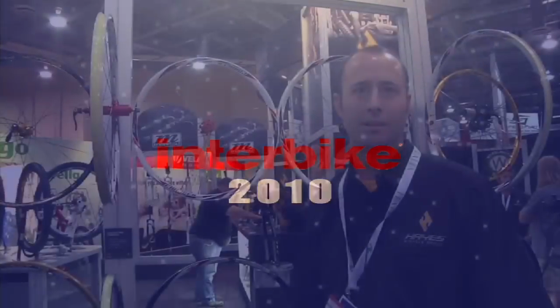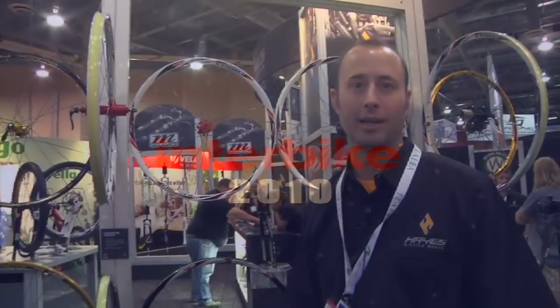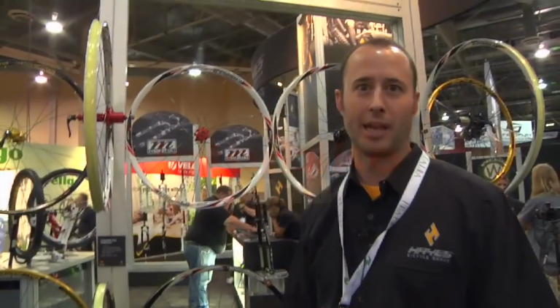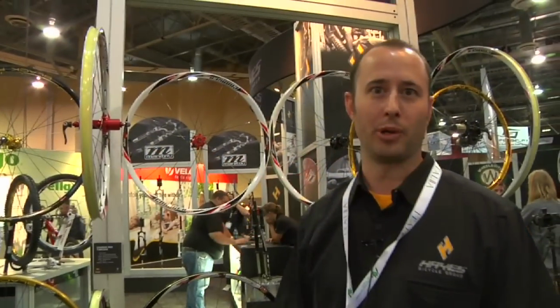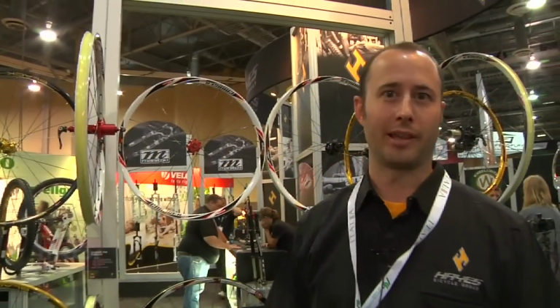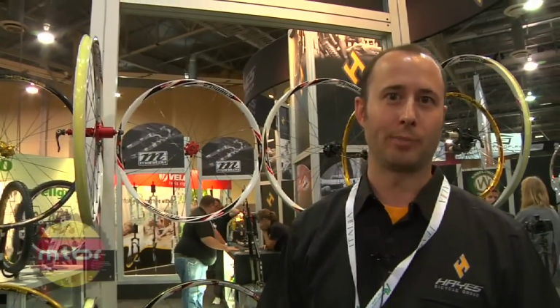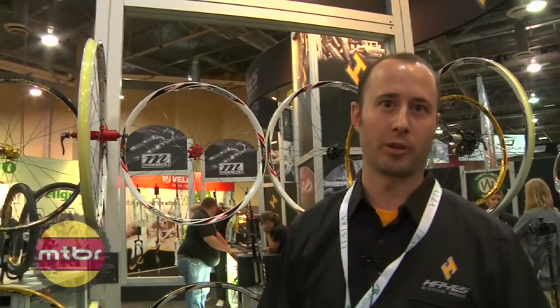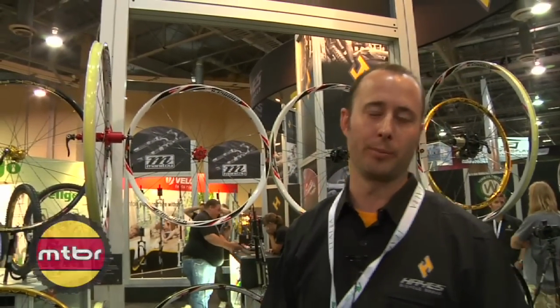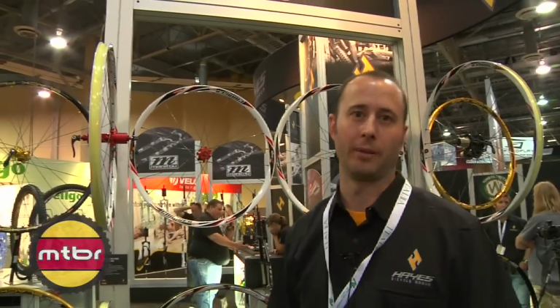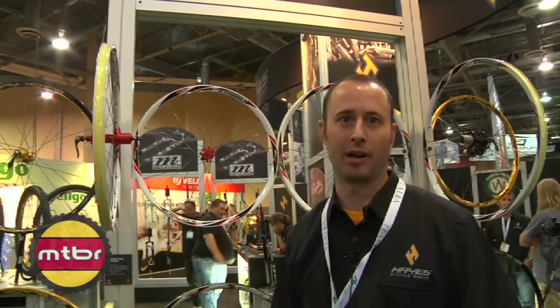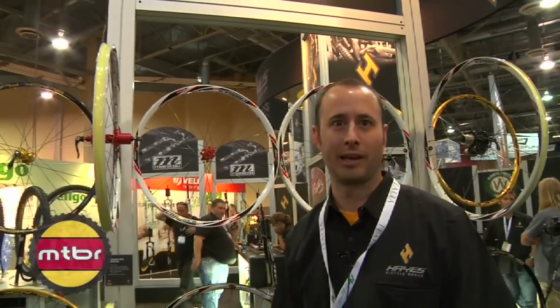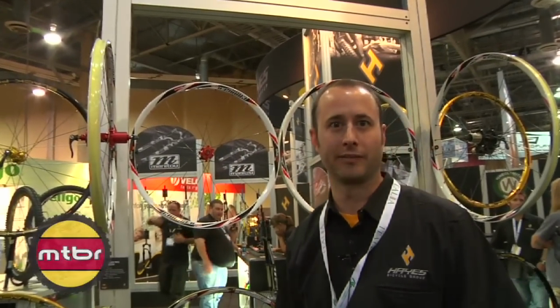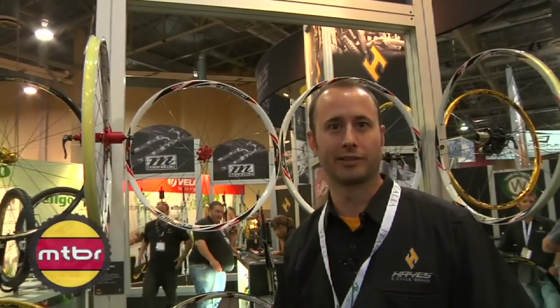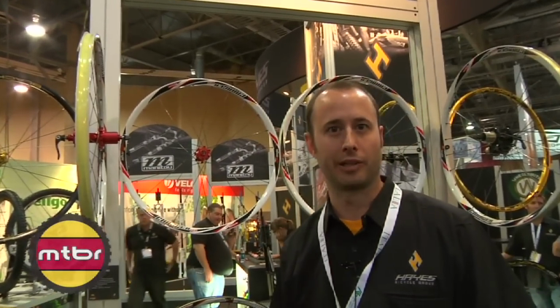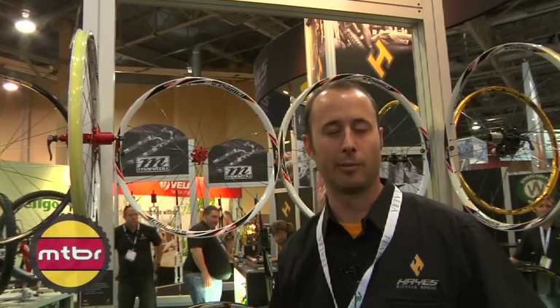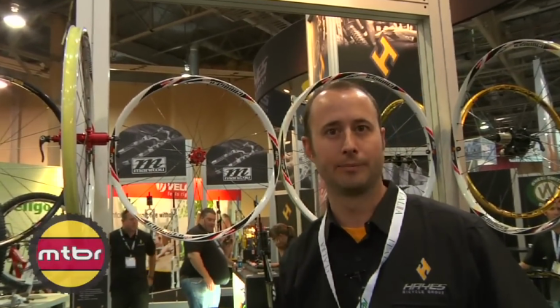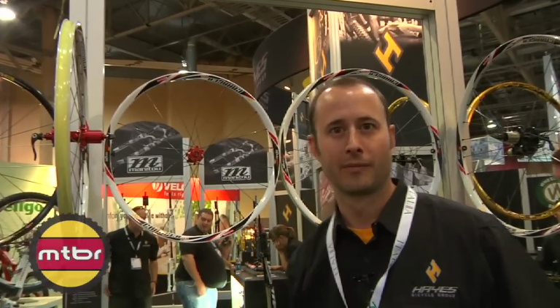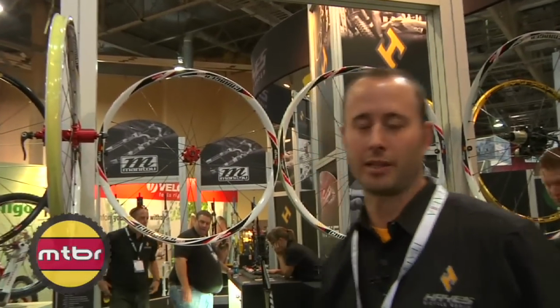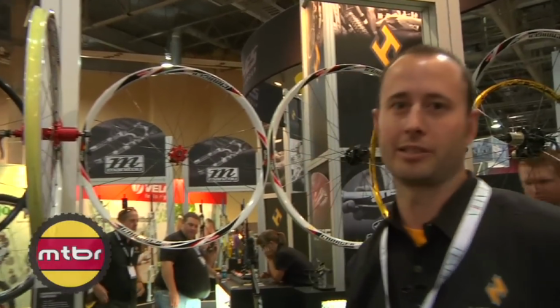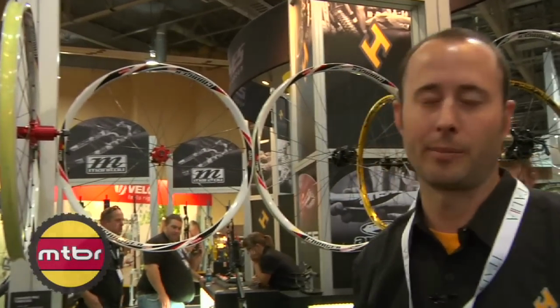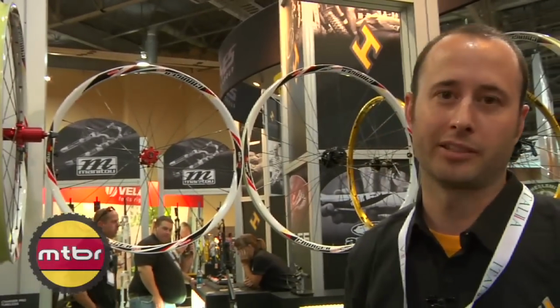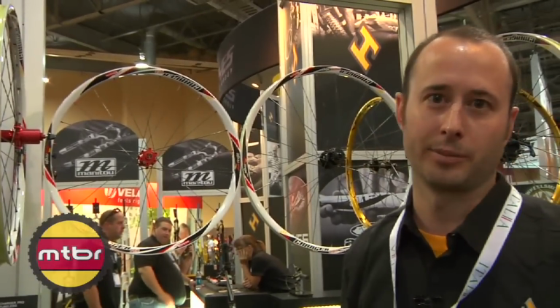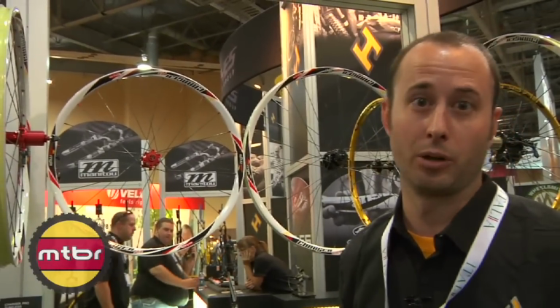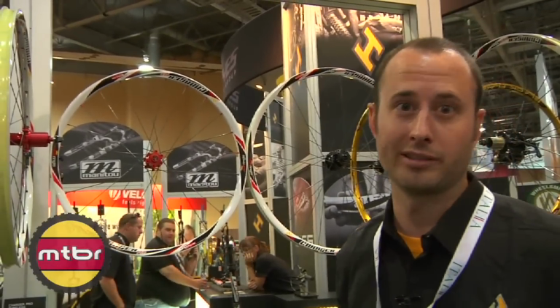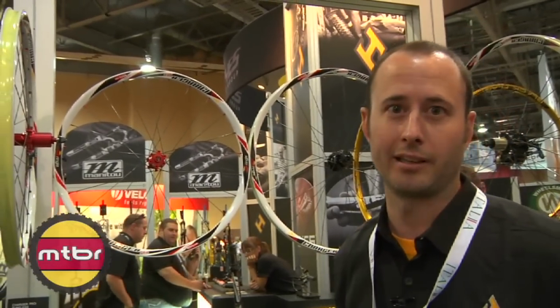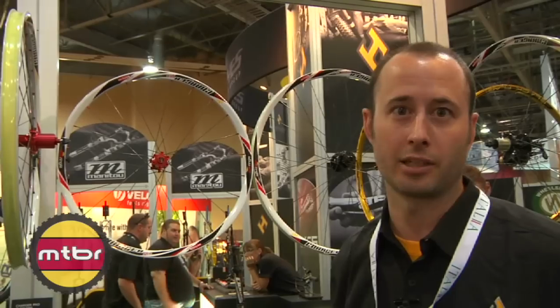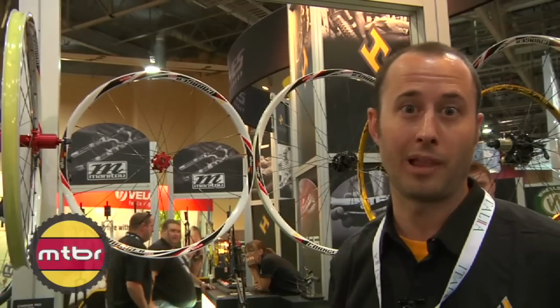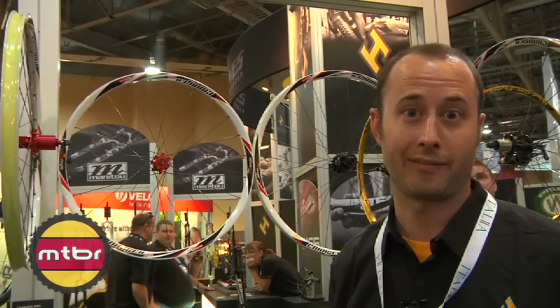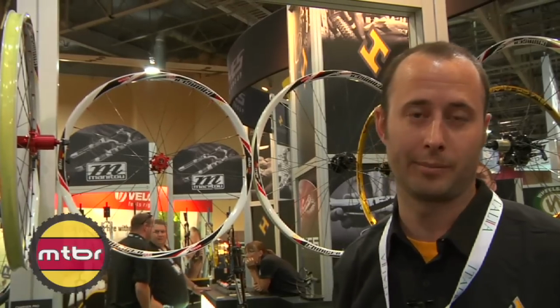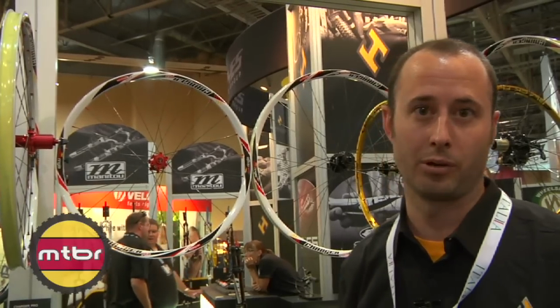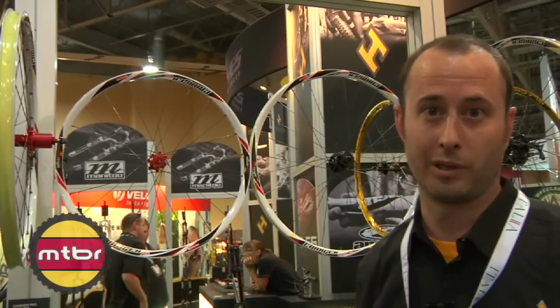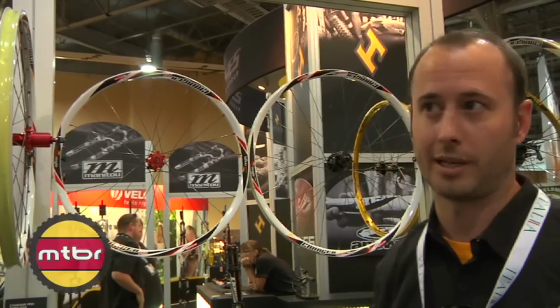Hi, I'm Scott Boyd with the Hayes Bicycle Group. I am the product manager for the Sunringway brand. Today I want to talk about the Charger Pro wheelset and also our Black Flag Pro wheelset.